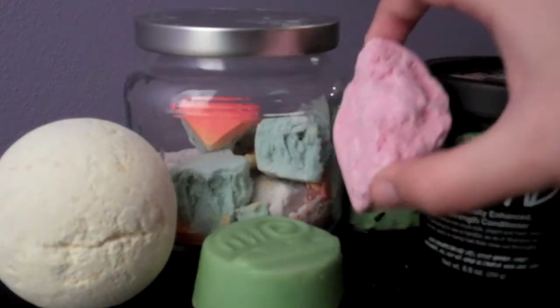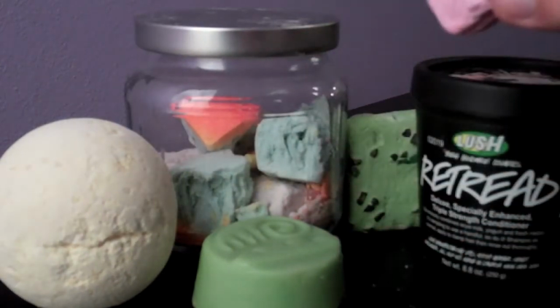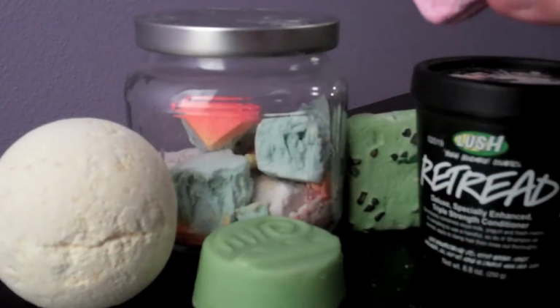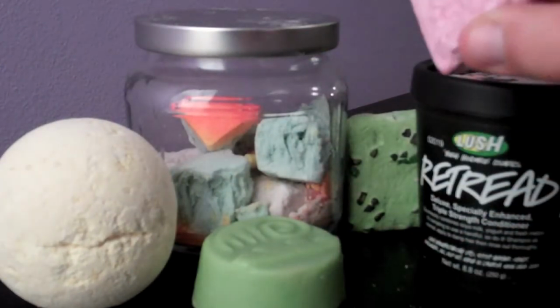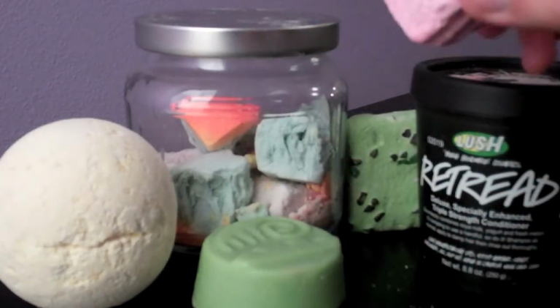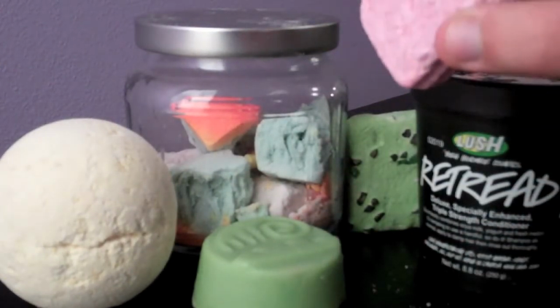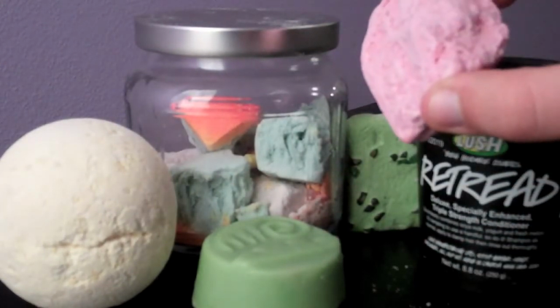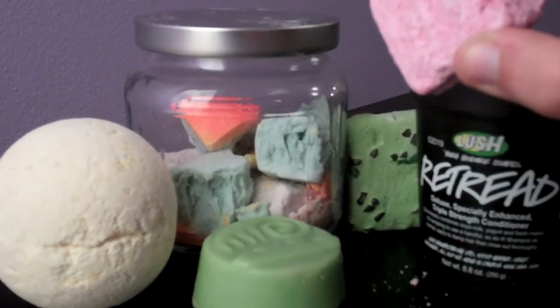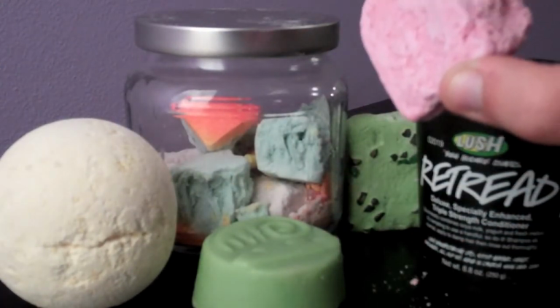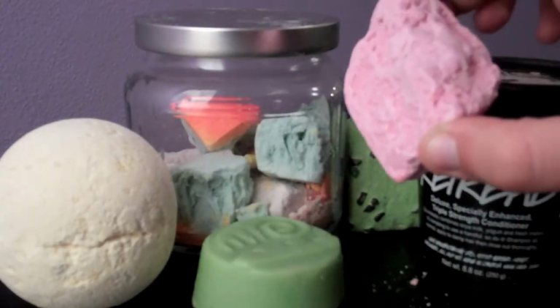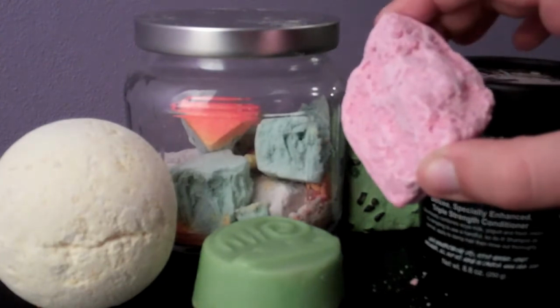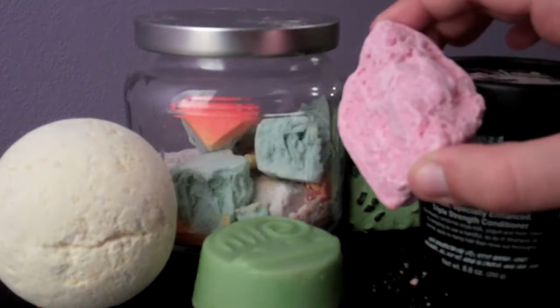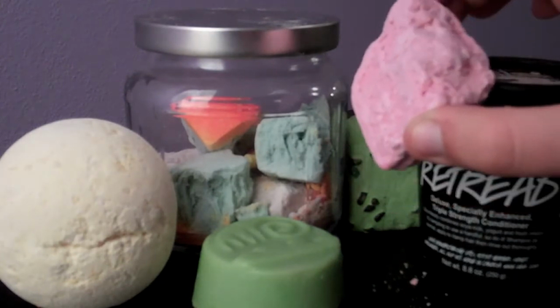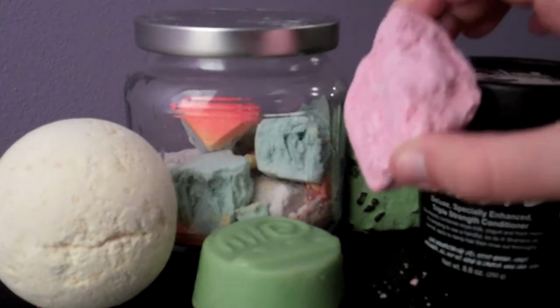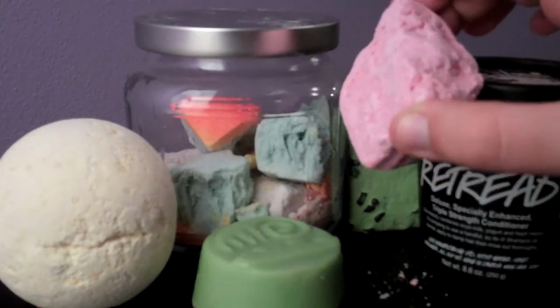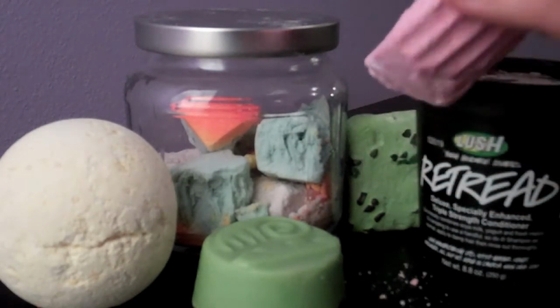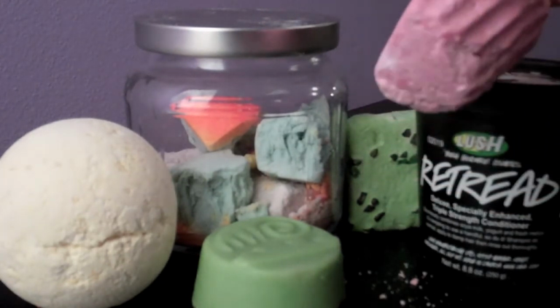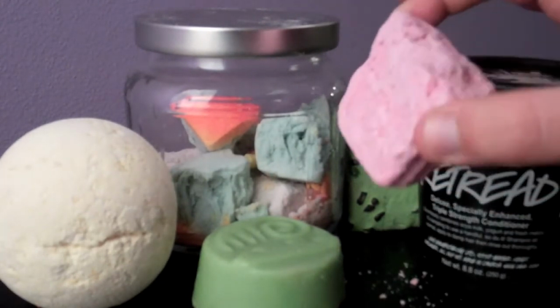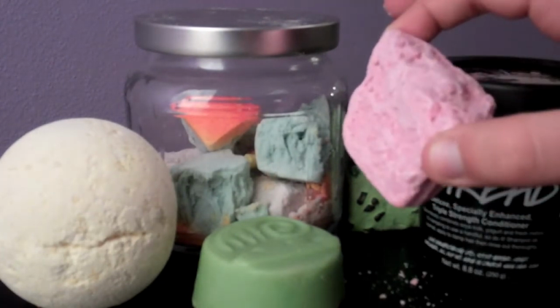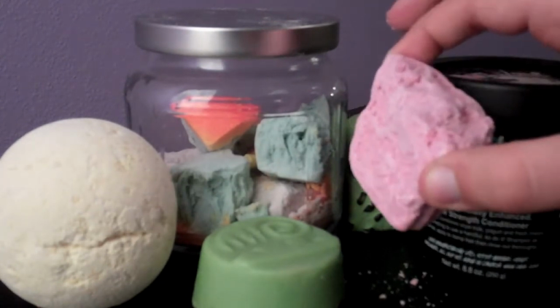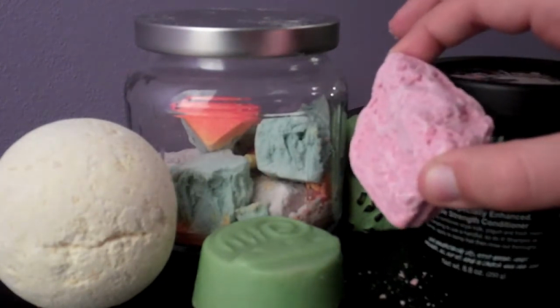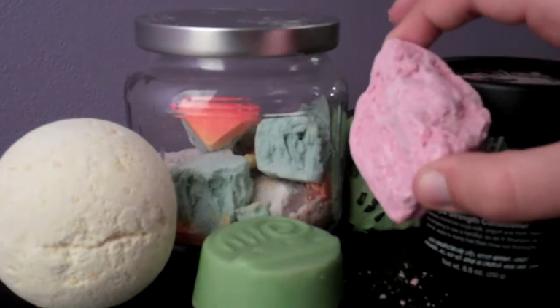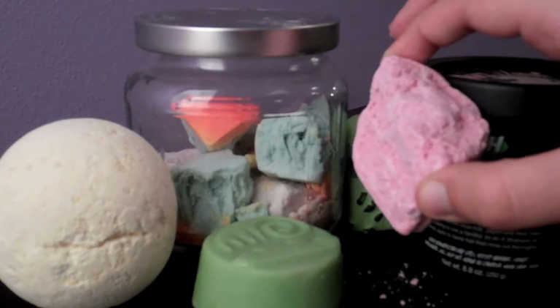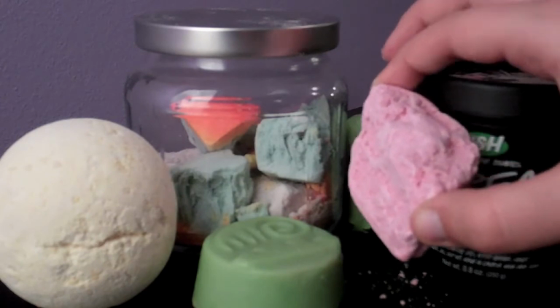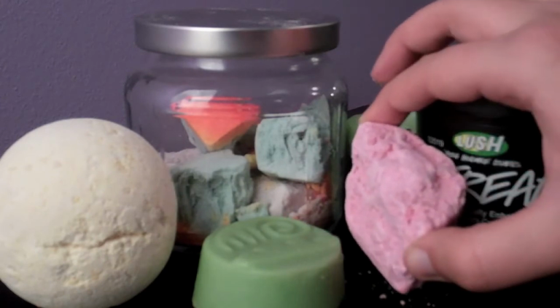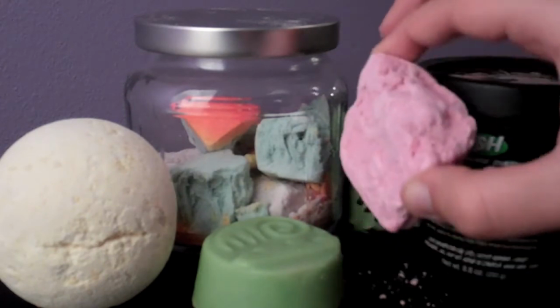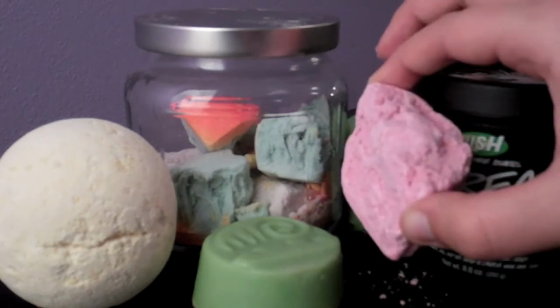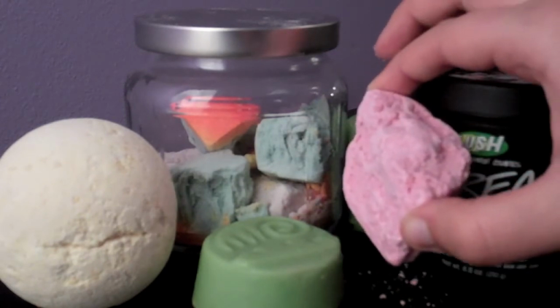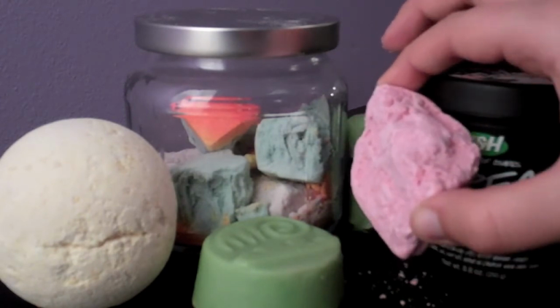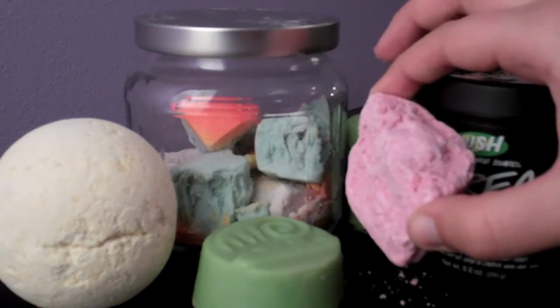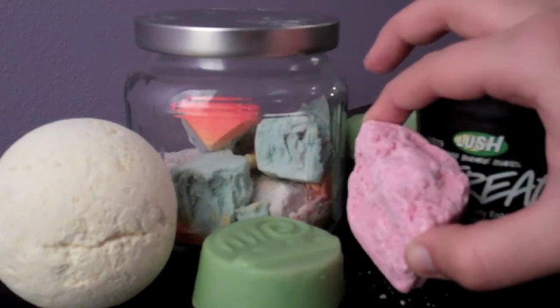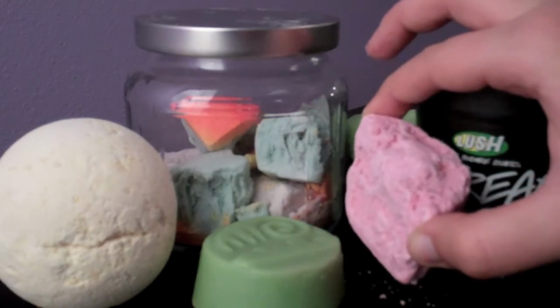For the bath melts, we're going to use the Melting Marshmallow Moments bath melt. I don't know how this is all going to smell together — it smells okay, it's a little strange, but I feel like it's okay. So that's what we're going to use.